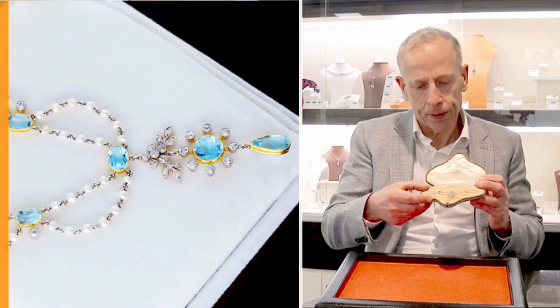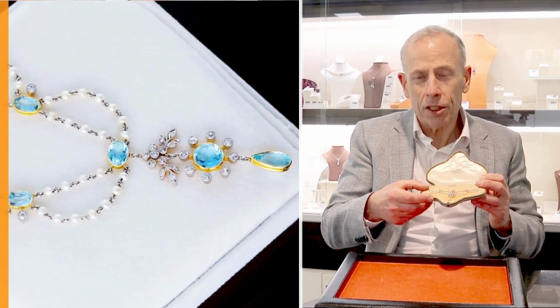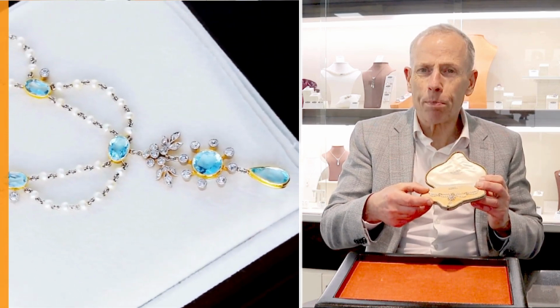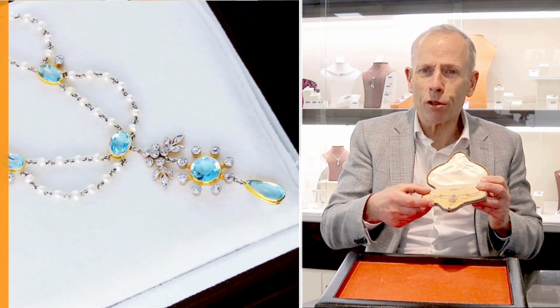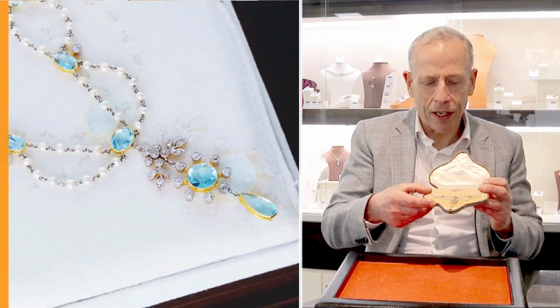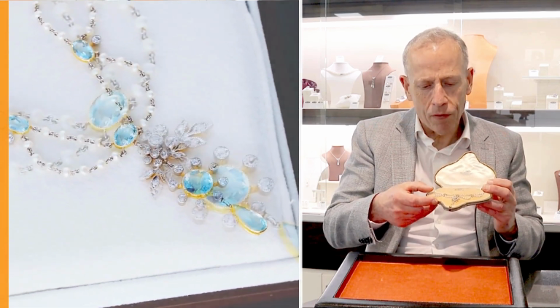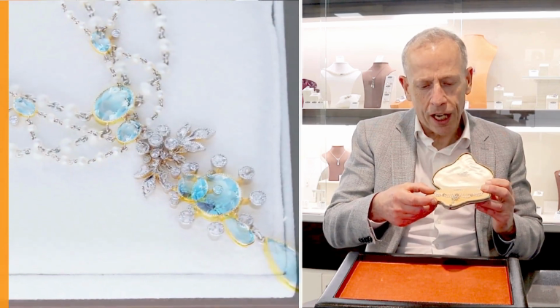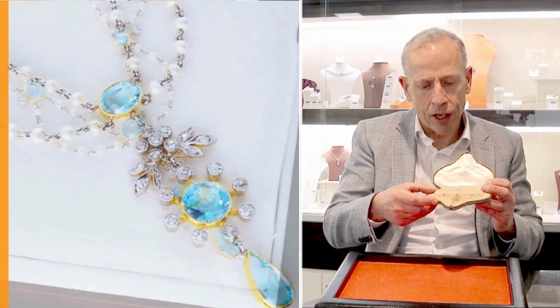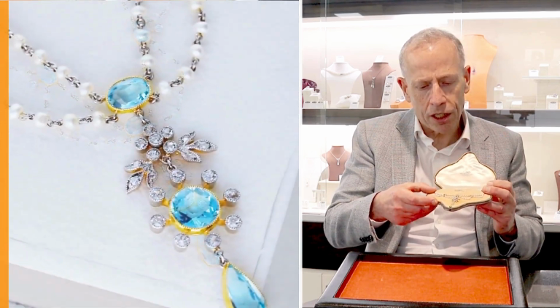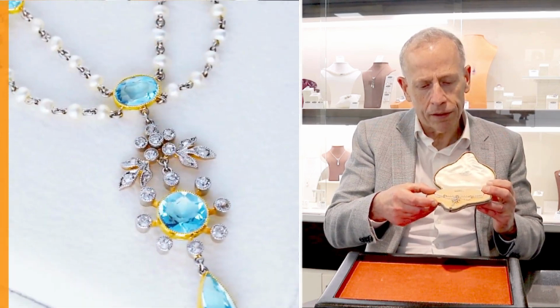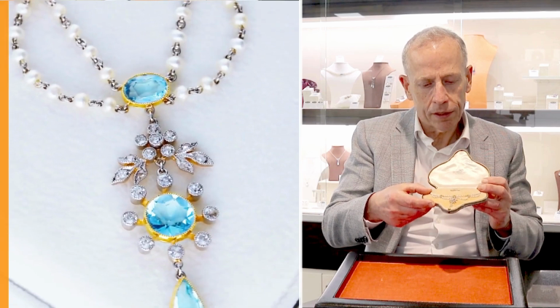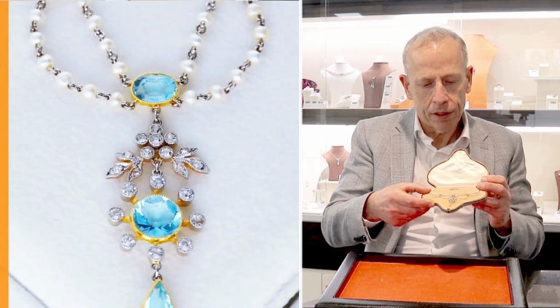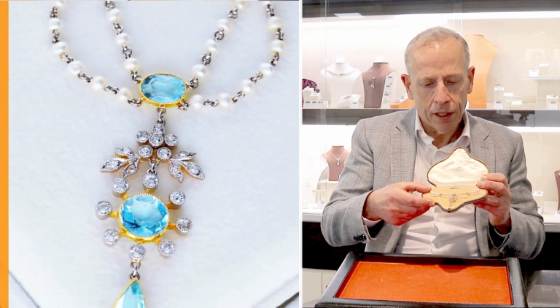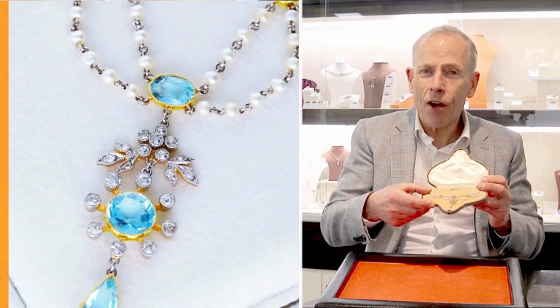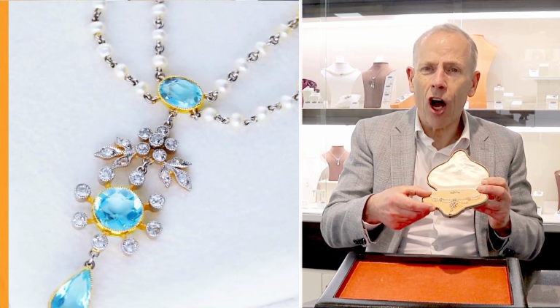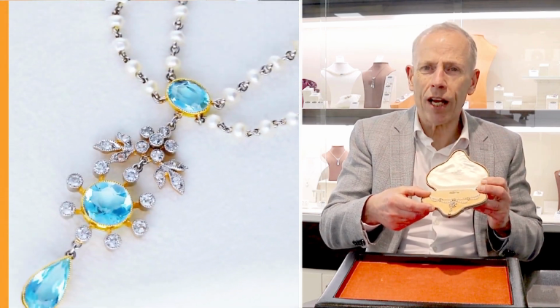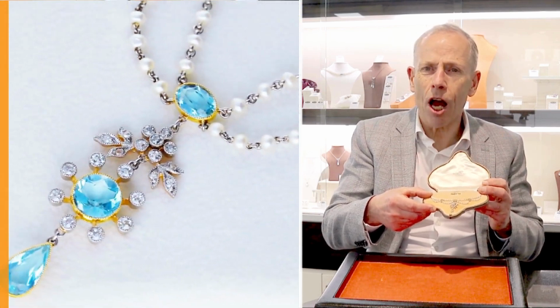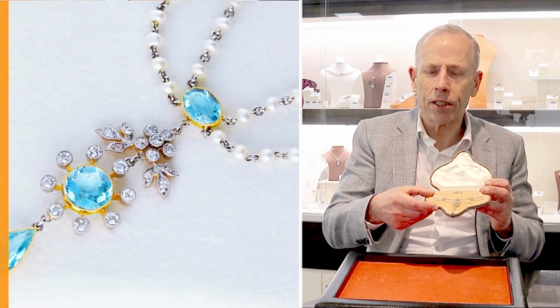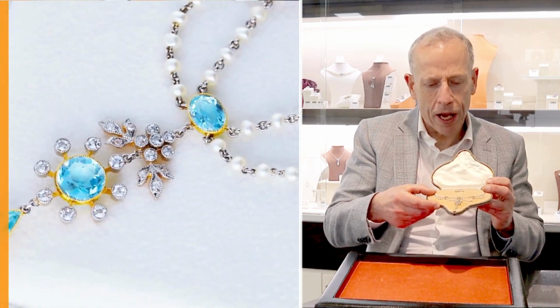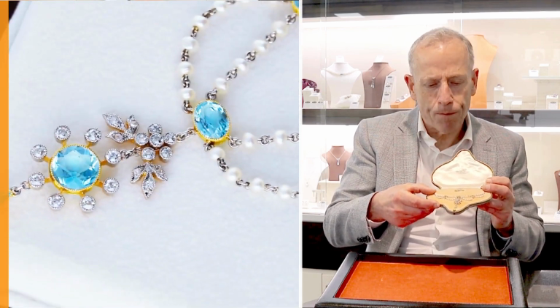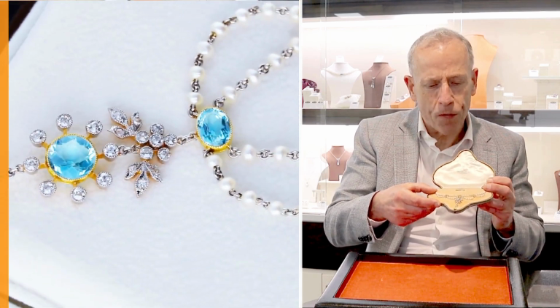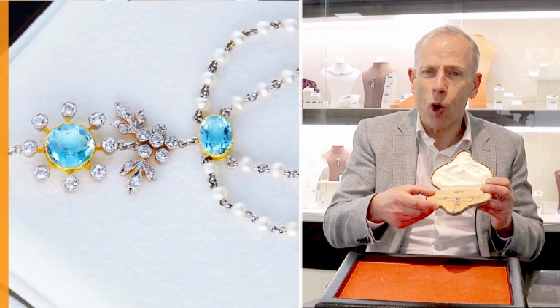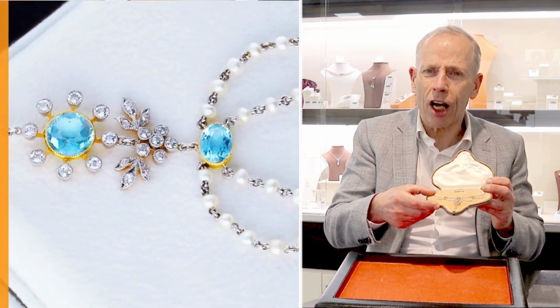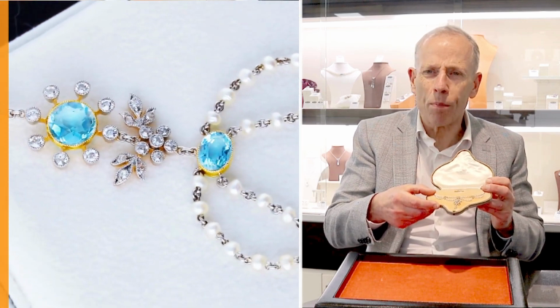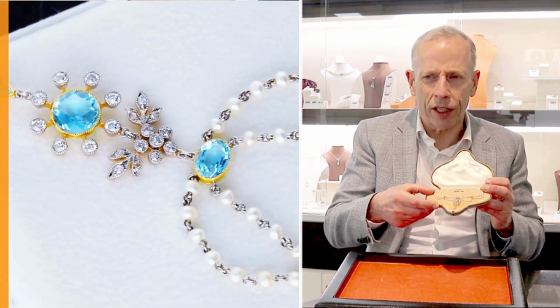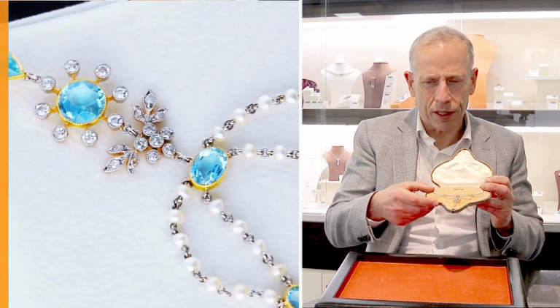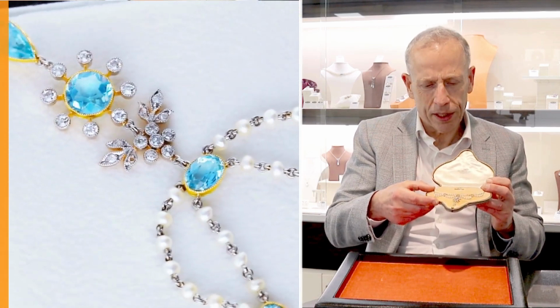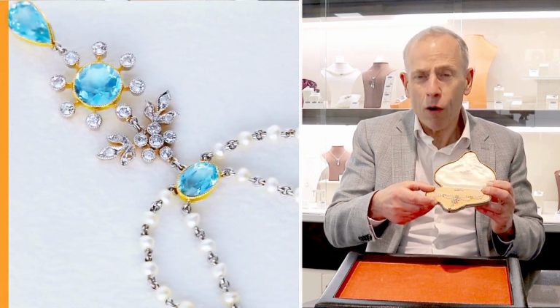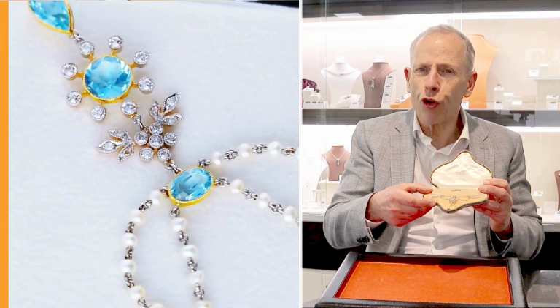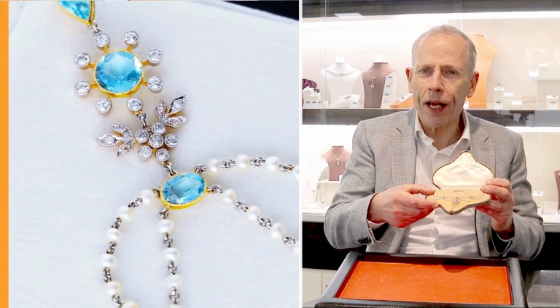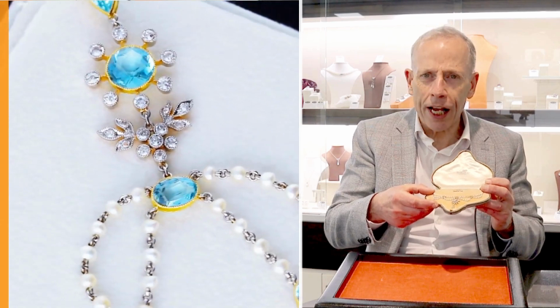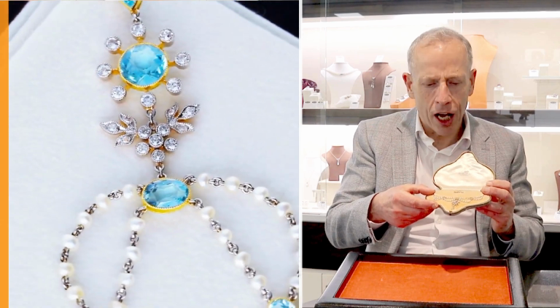The seed pearls have a lovely colour and lustre, and the very high grade diamonds display a fine white colour and brilliance. They're old European and eight cut.